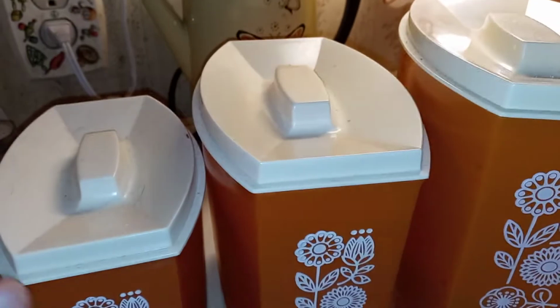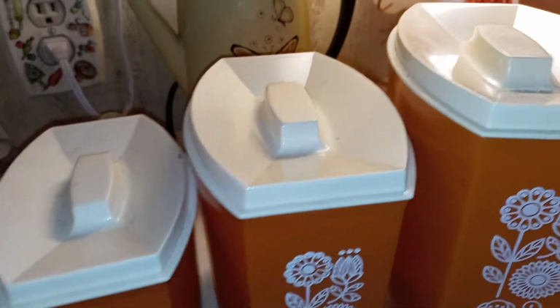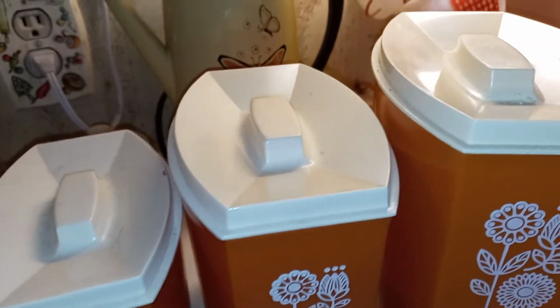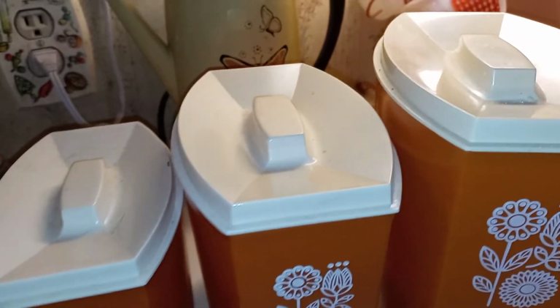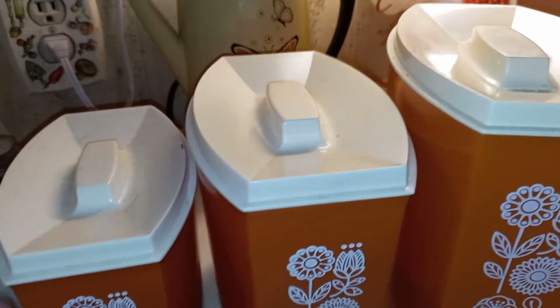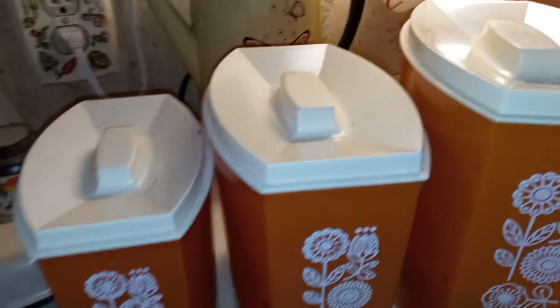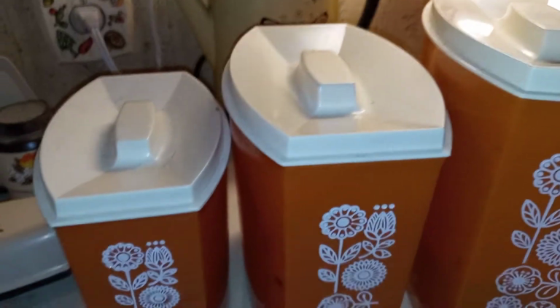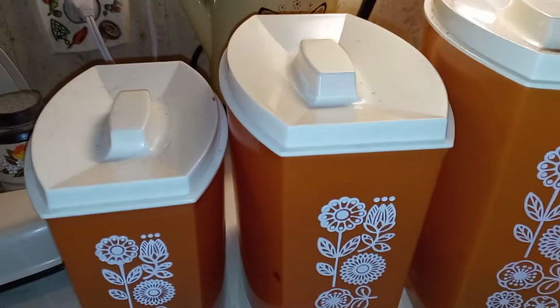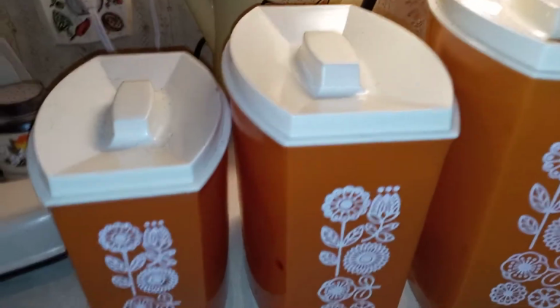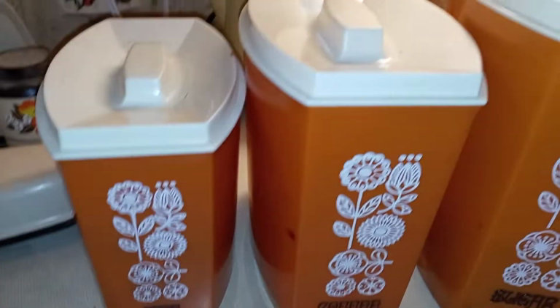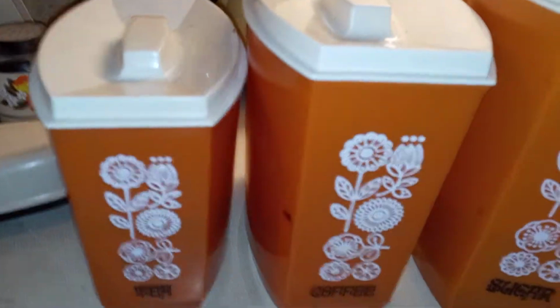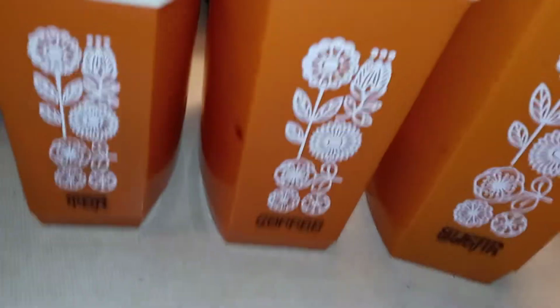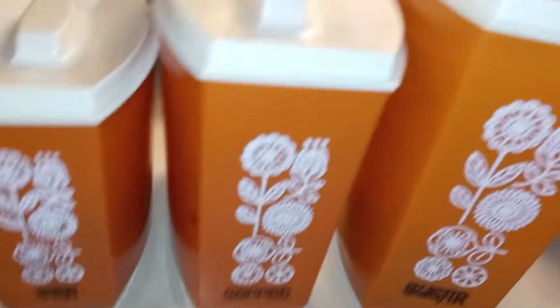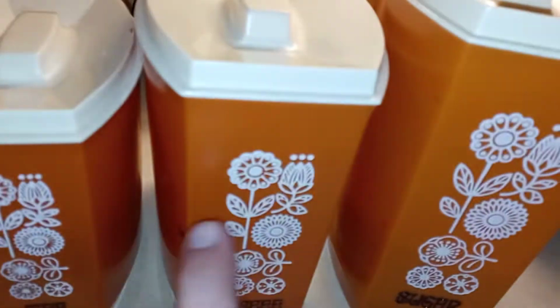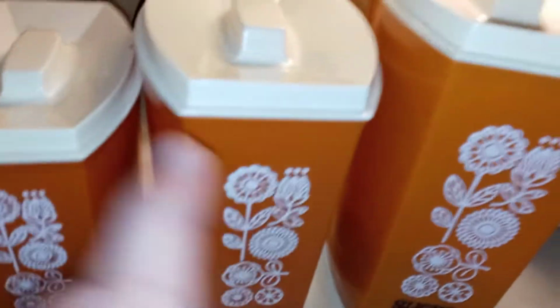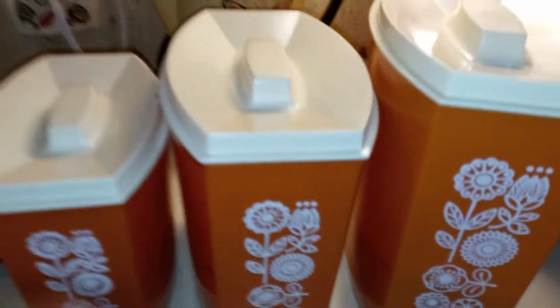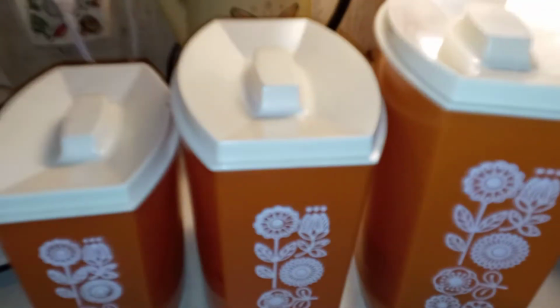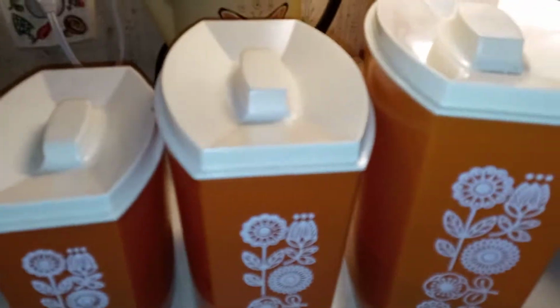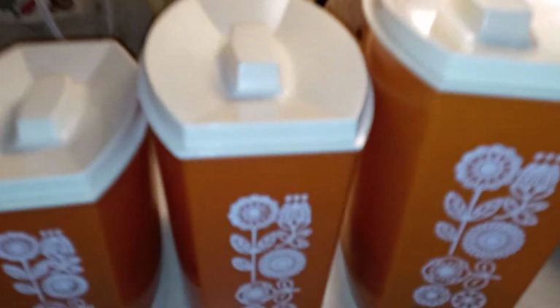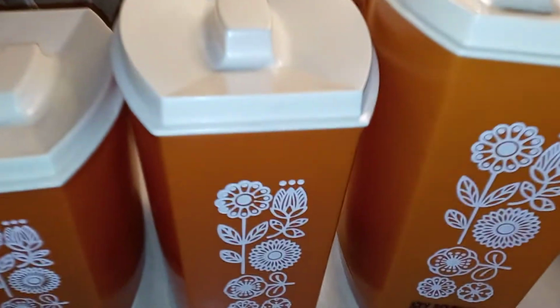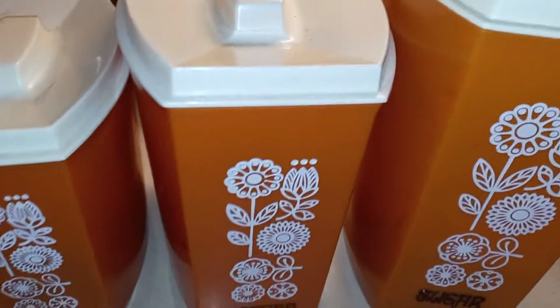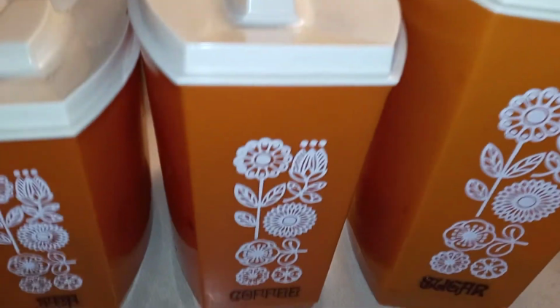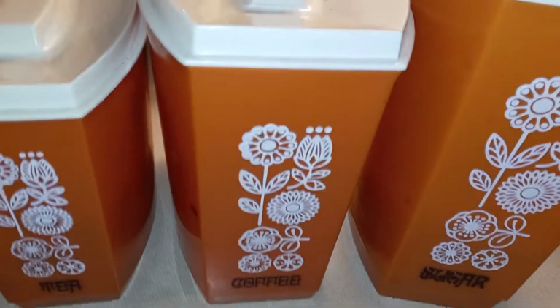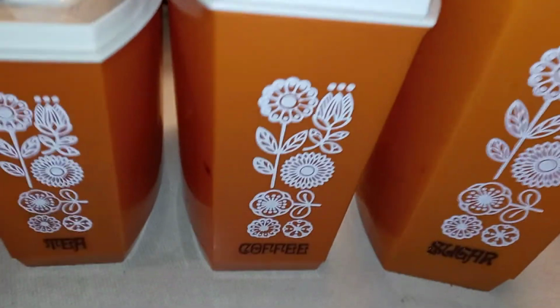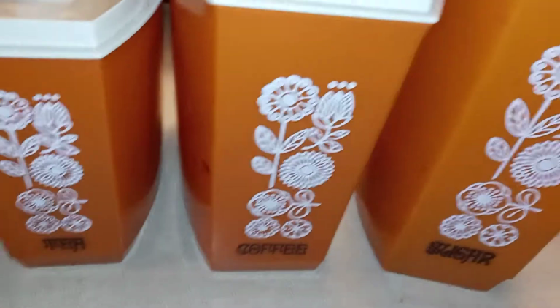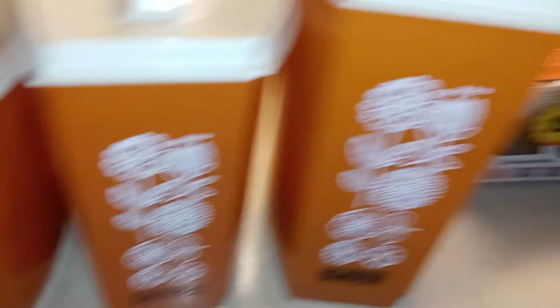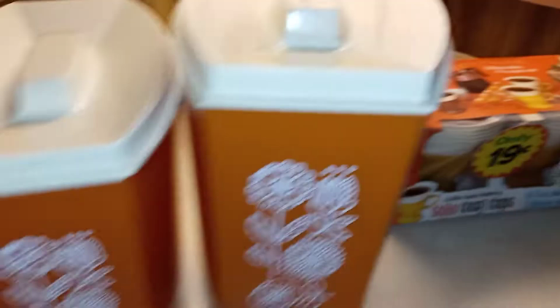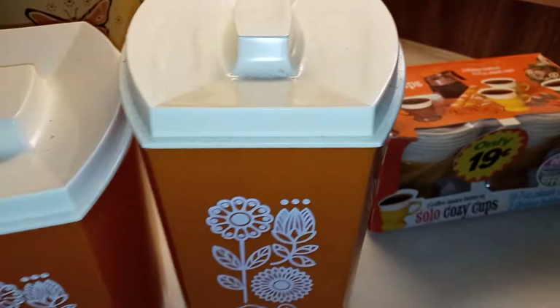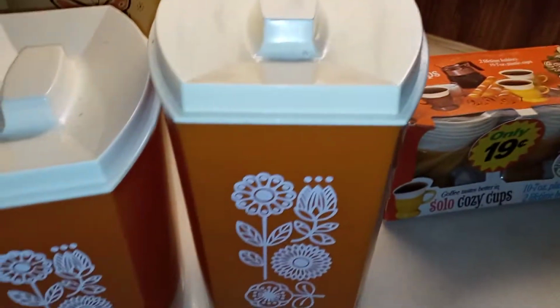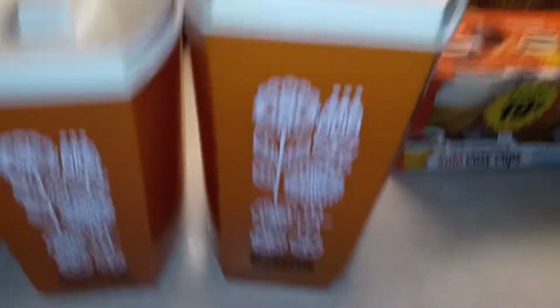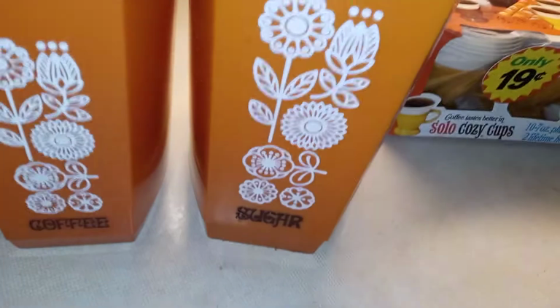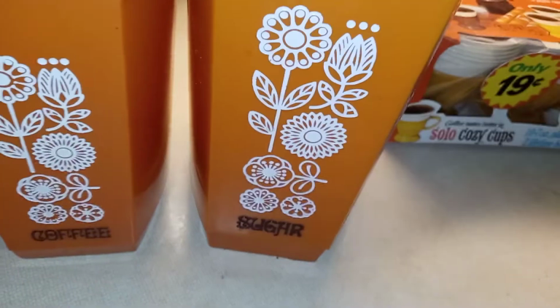I buy tea in gallons, so we'll just use that canister for something else. My coffee I leave in the container, so I'll use something else for that. But I put sugar in this one already.